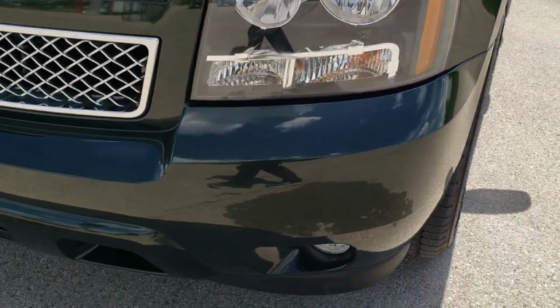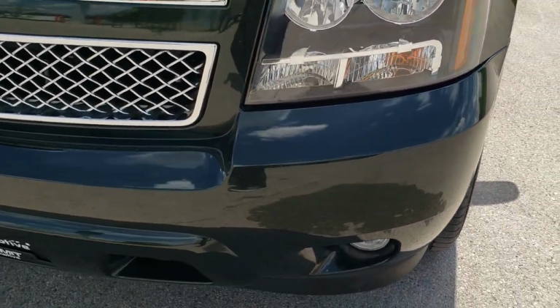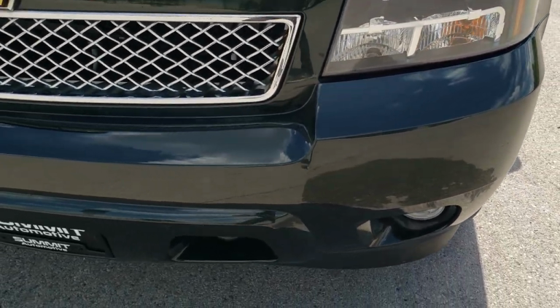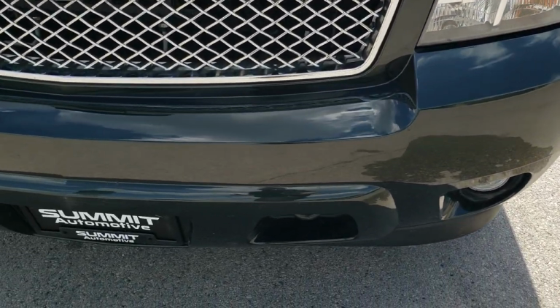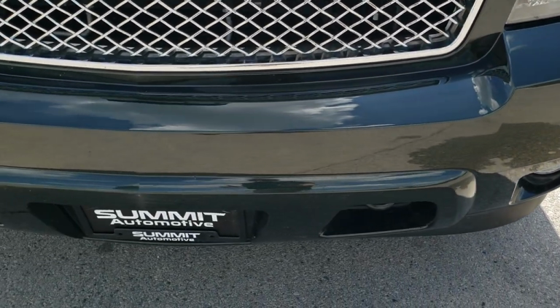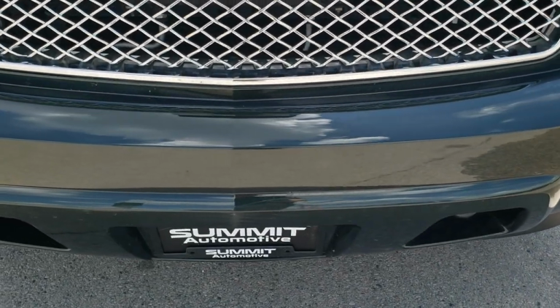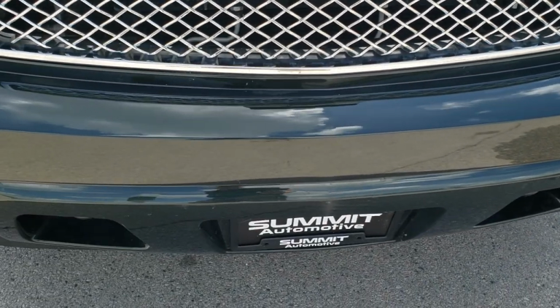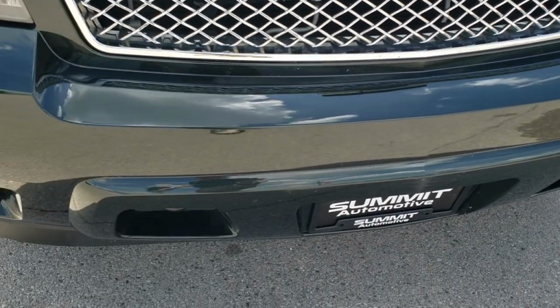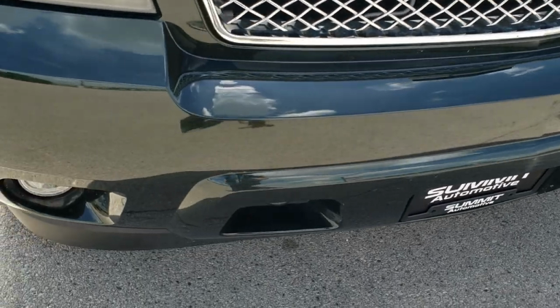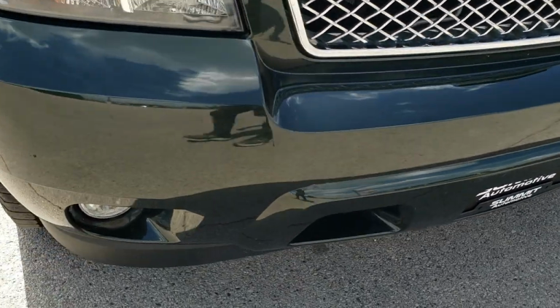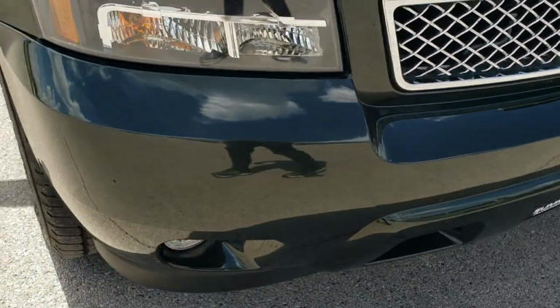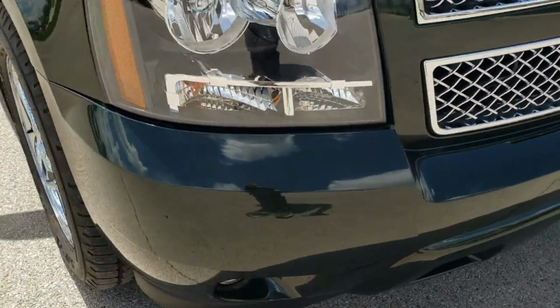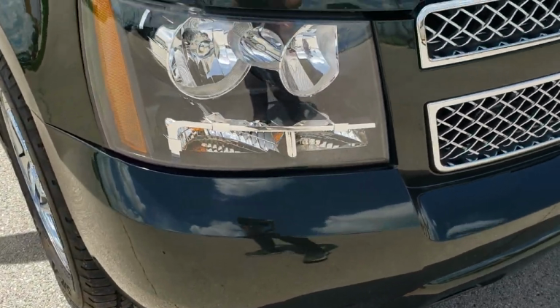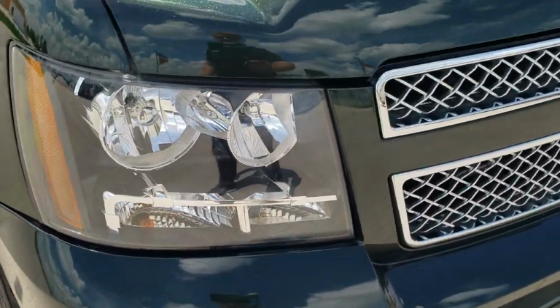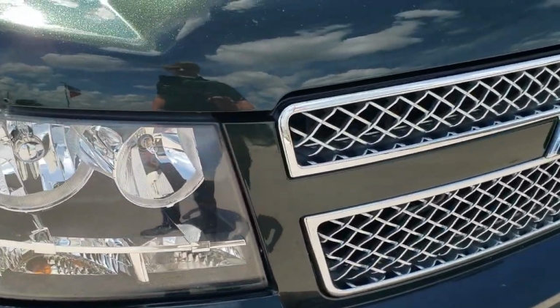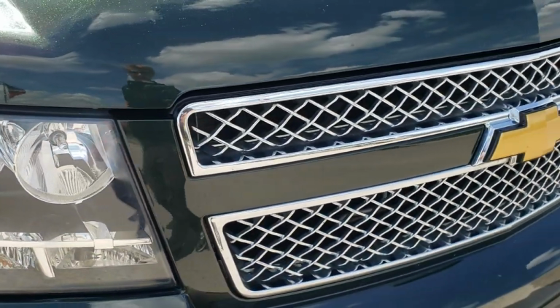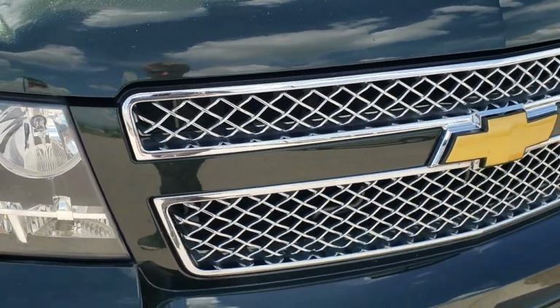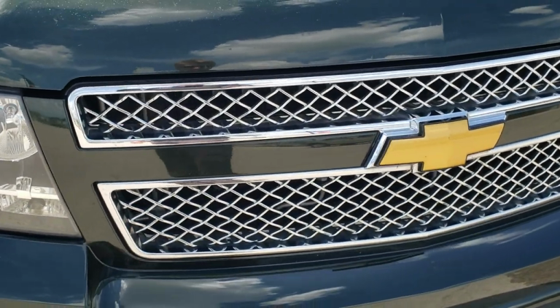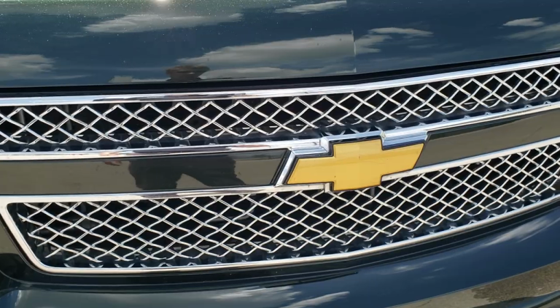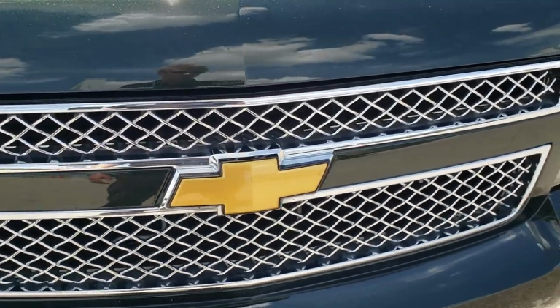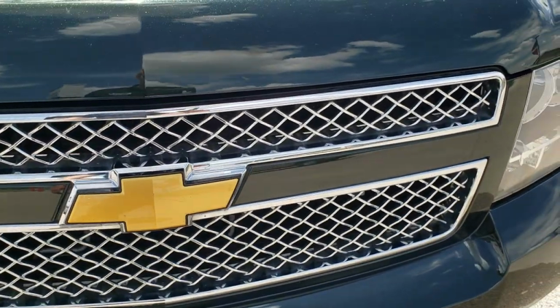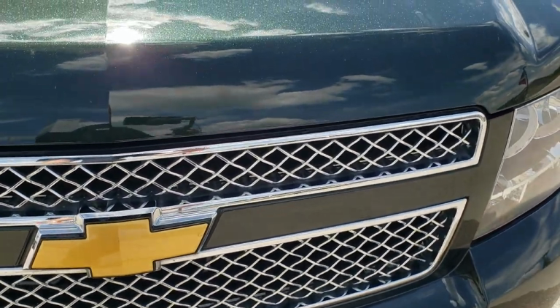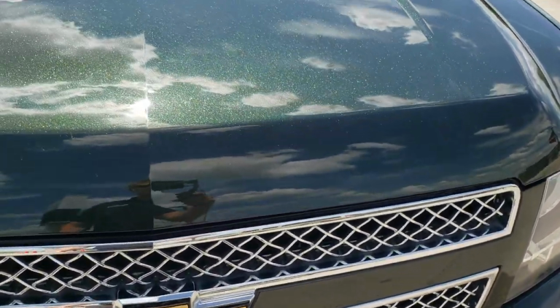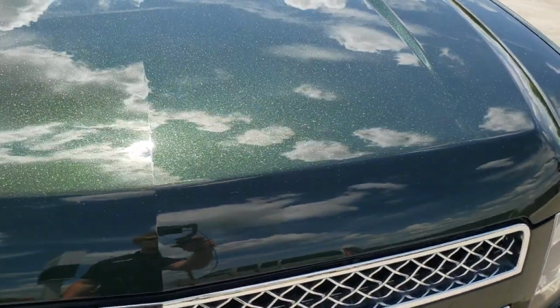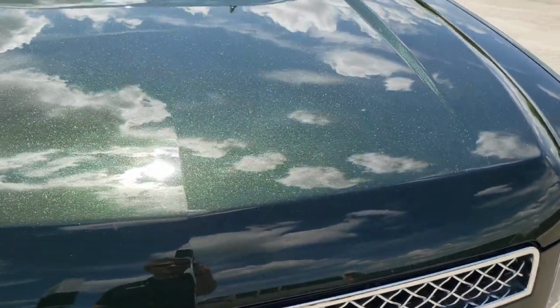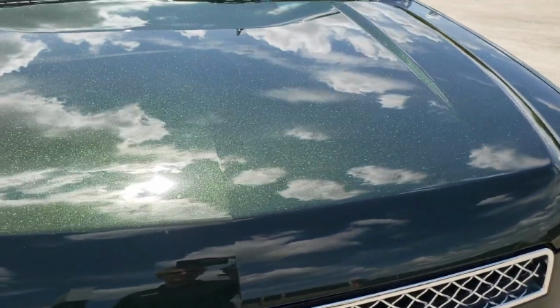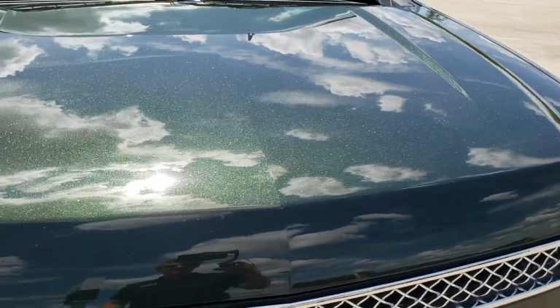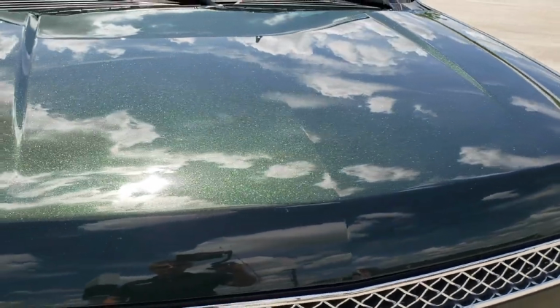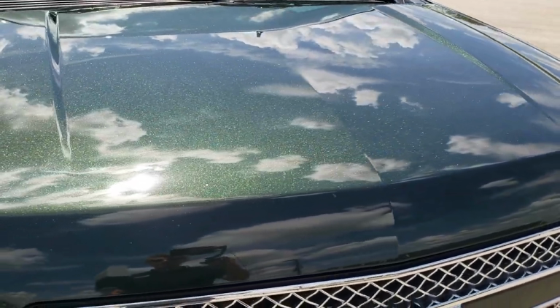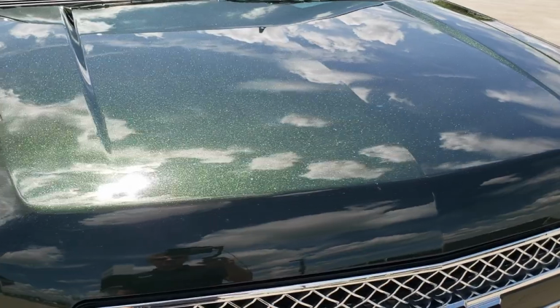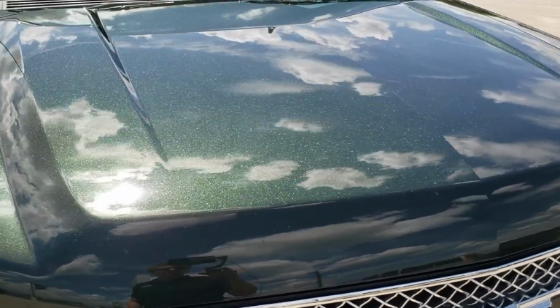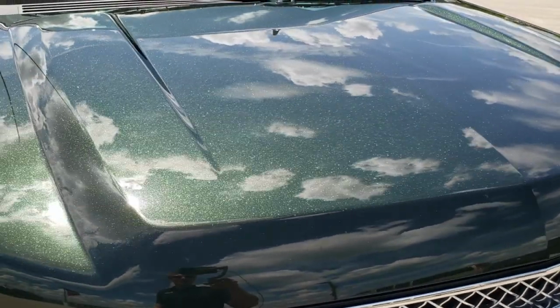As we go around the front of the vehicle, no dents, no dings, no scuffs, no scrapes. Comes with the factory fog lights. Headlight lenses are nice and clear. The chrome trimmed grille is in excellent condition. You can see that the hood is in really nice shape as well.